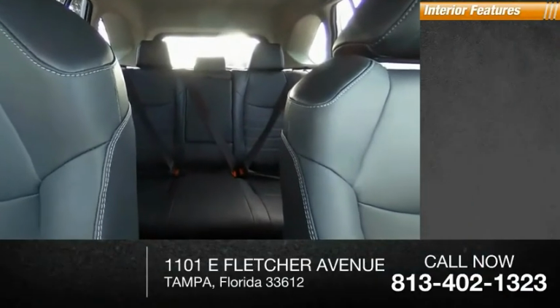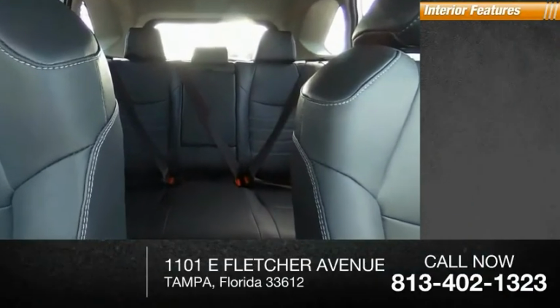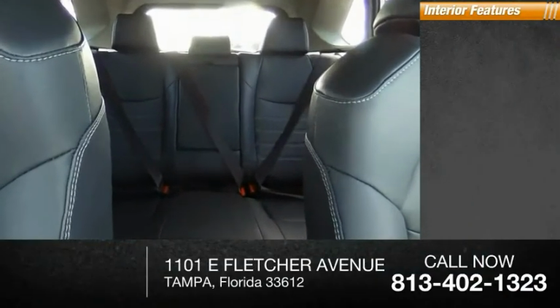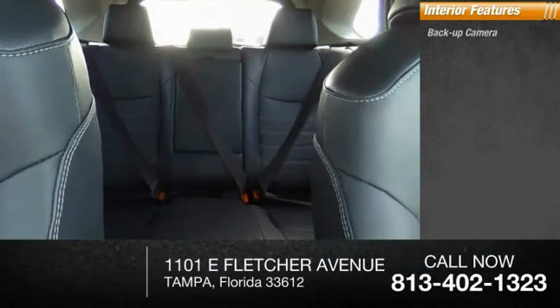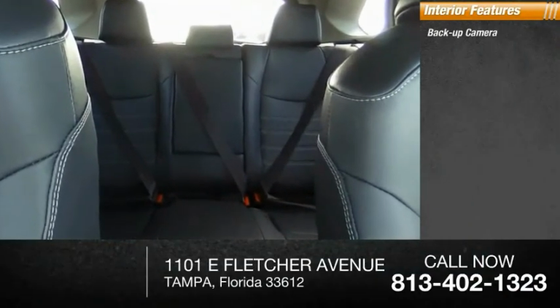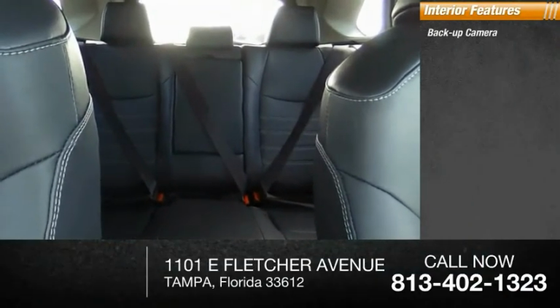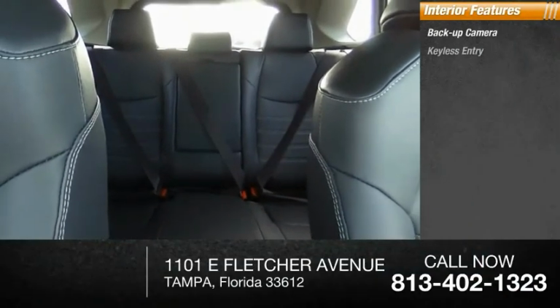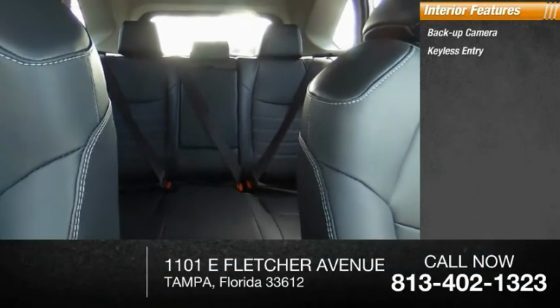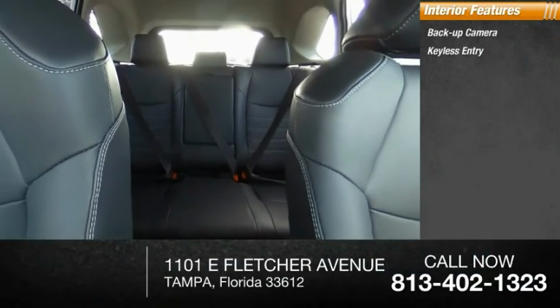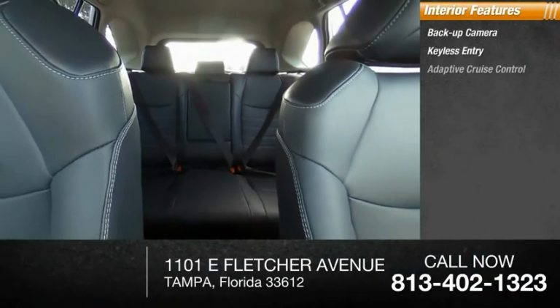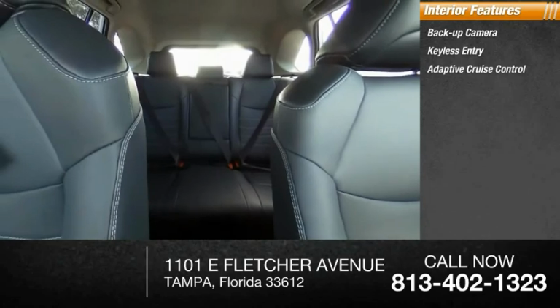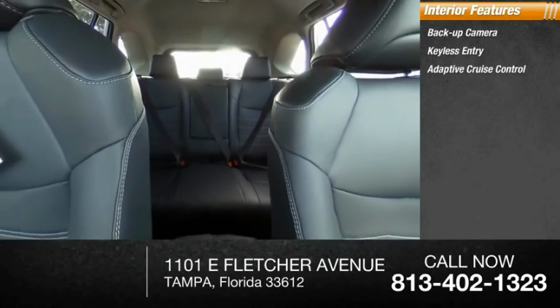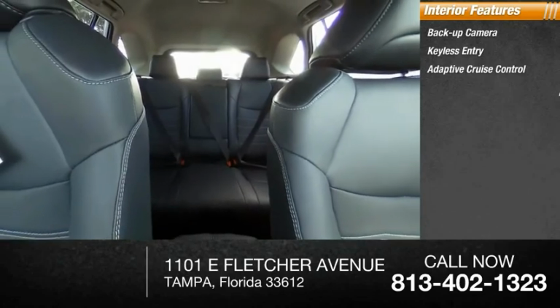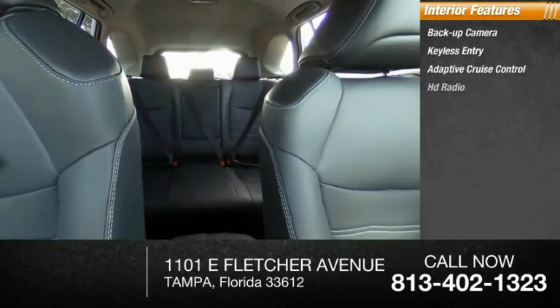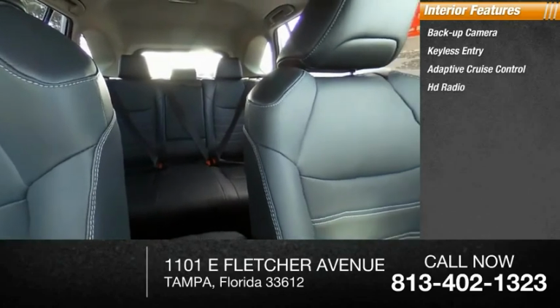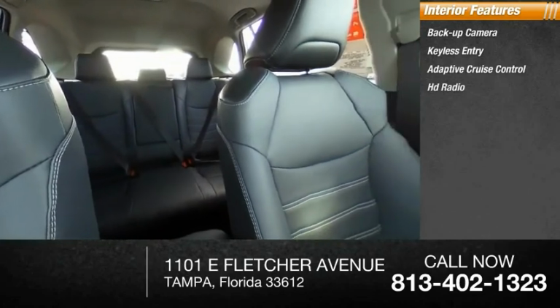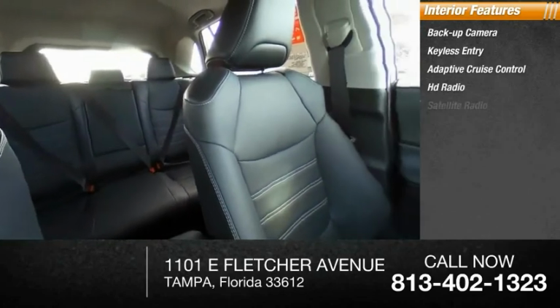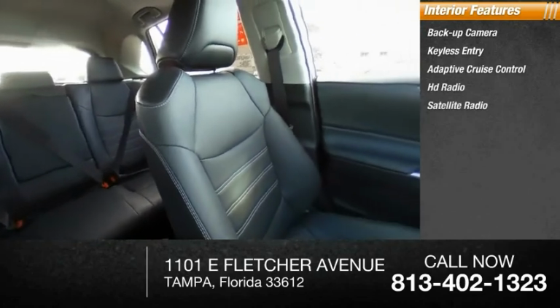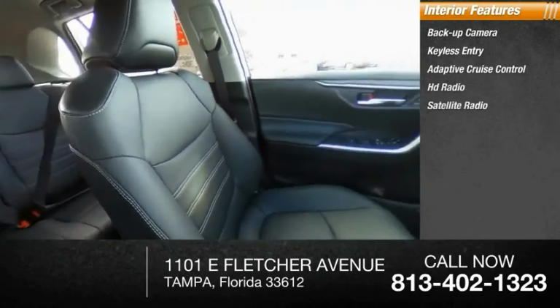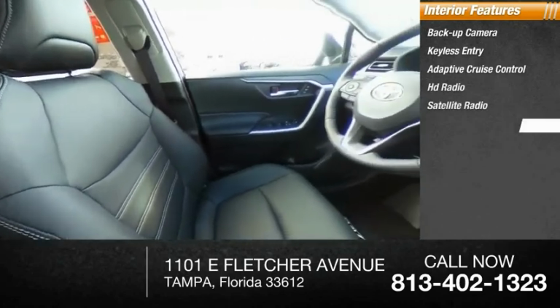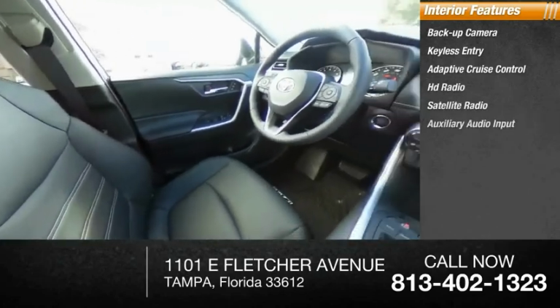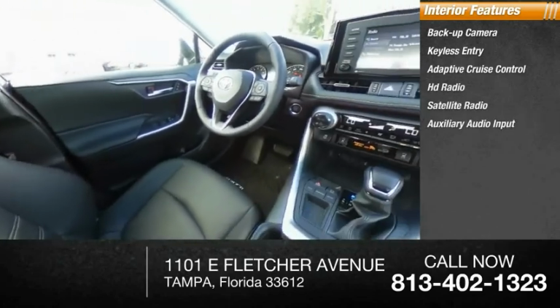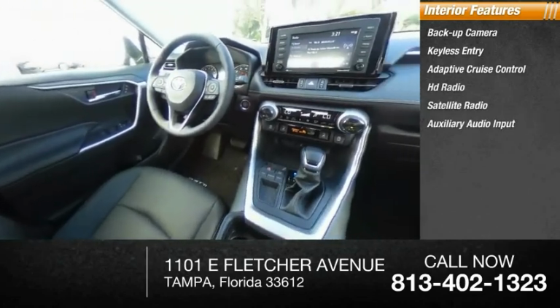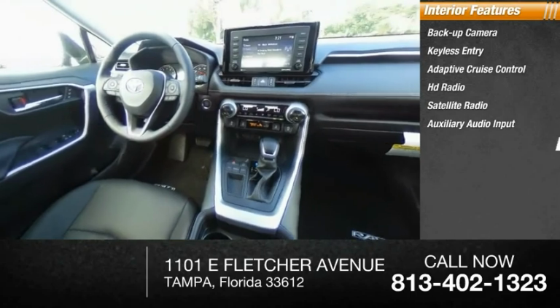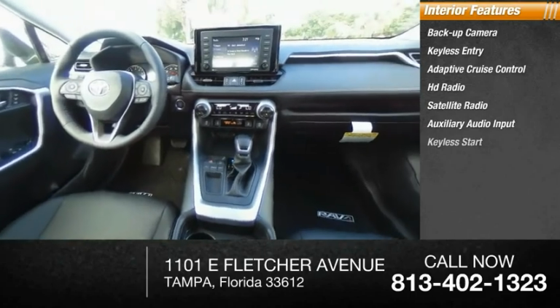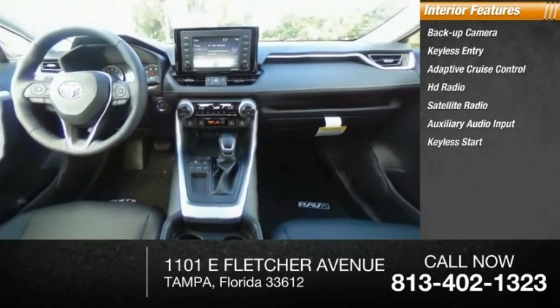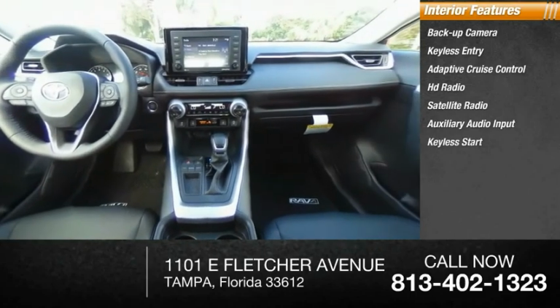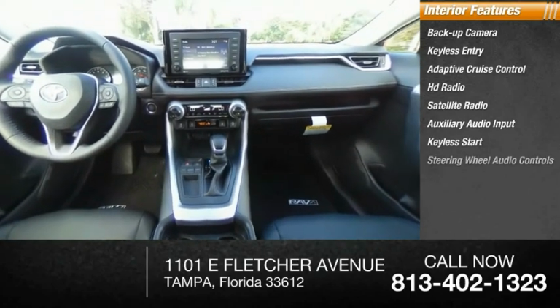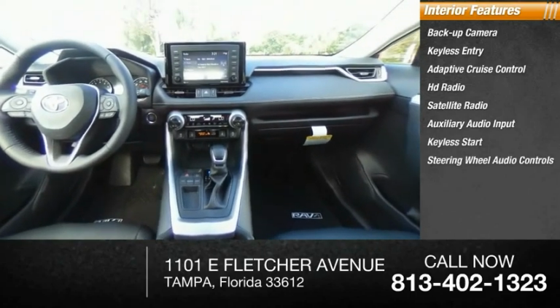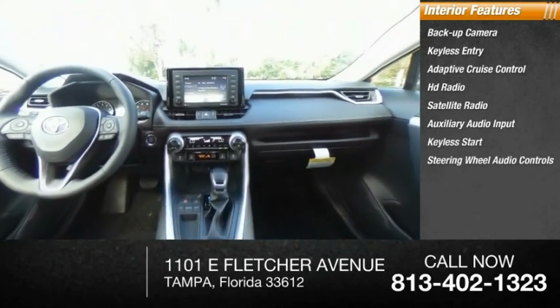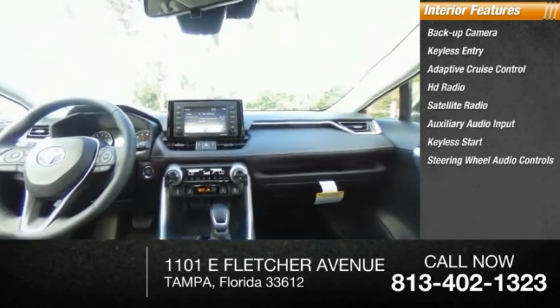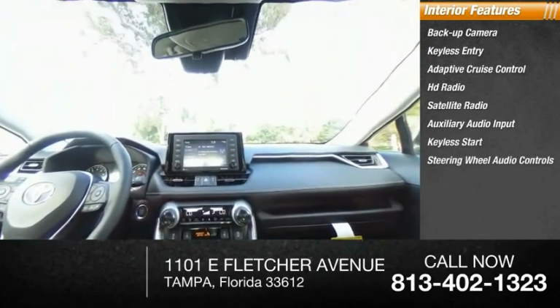Inside you'll find backup camera, keyless entry, adaptive cruise control, HD radio, satellite radio, auxiliary audio input, keyless start, steering wheel audio controls, MP3 player, lane departure warning.